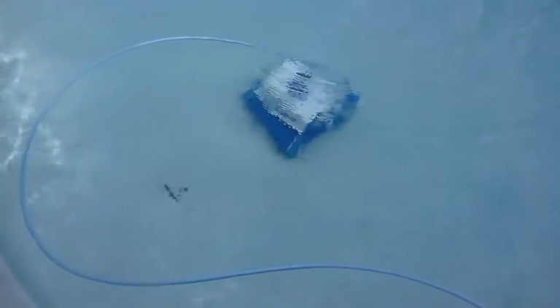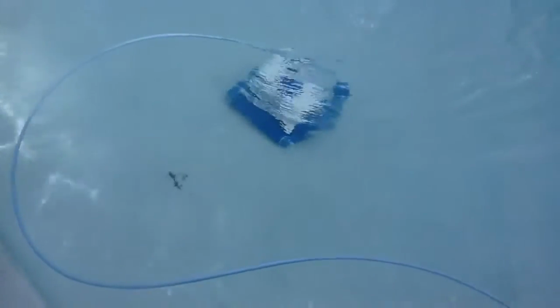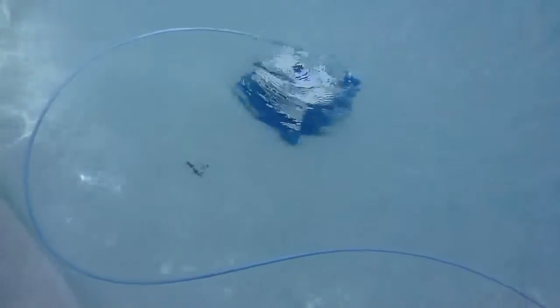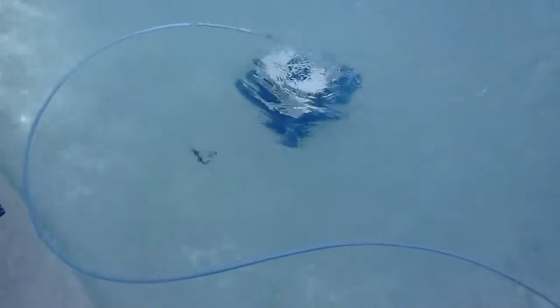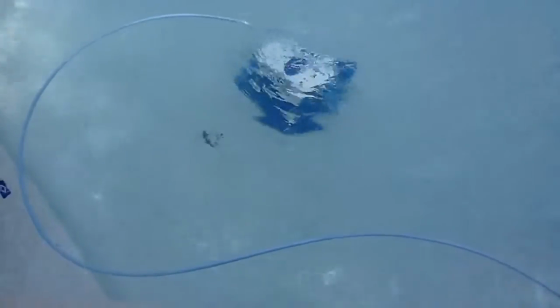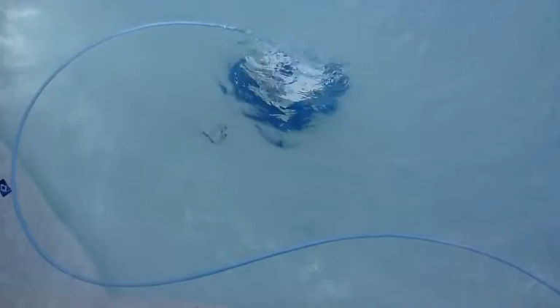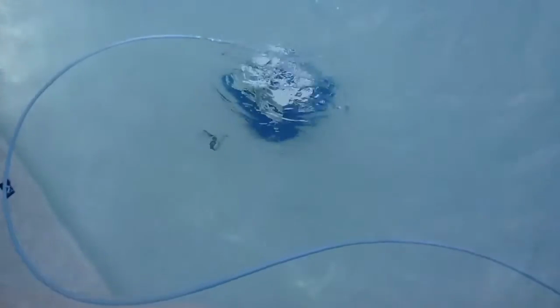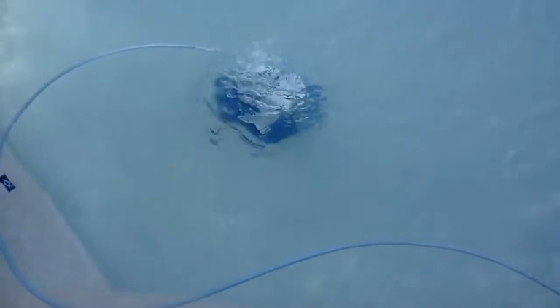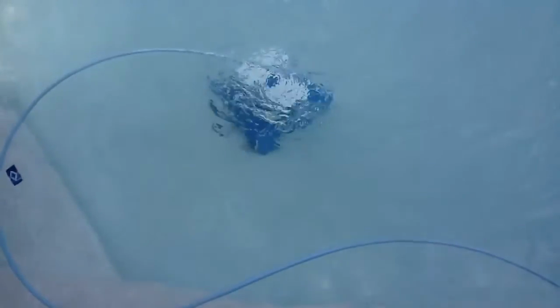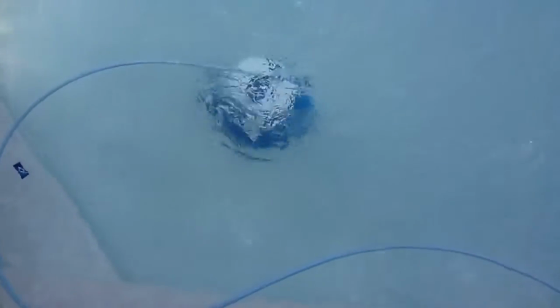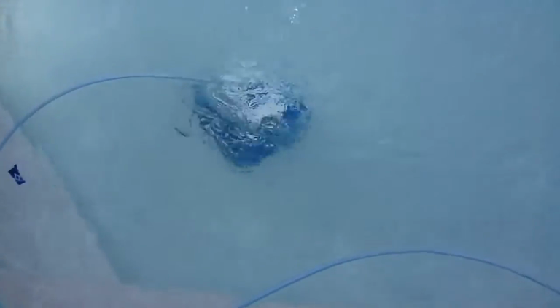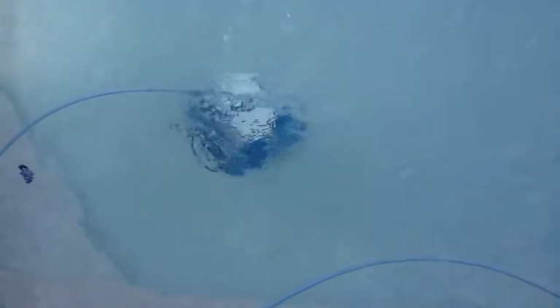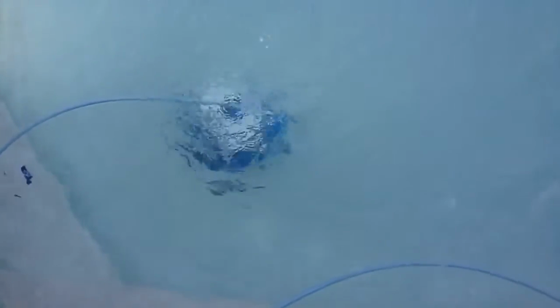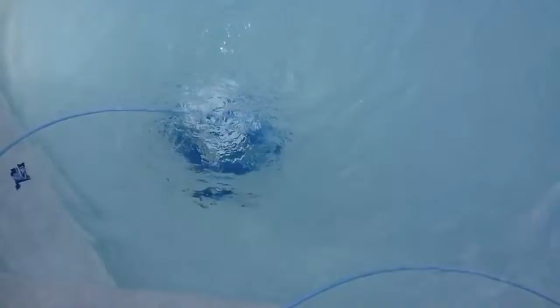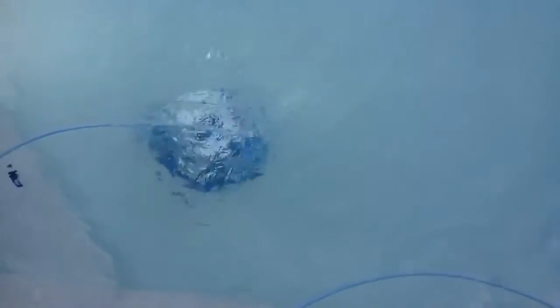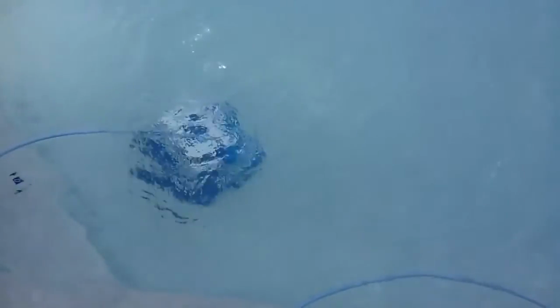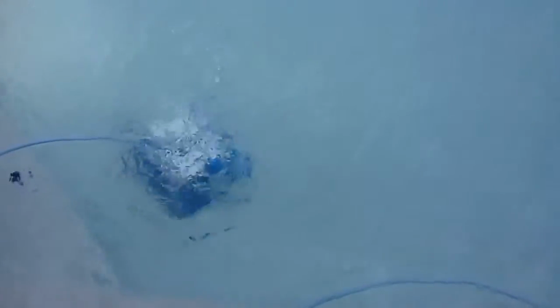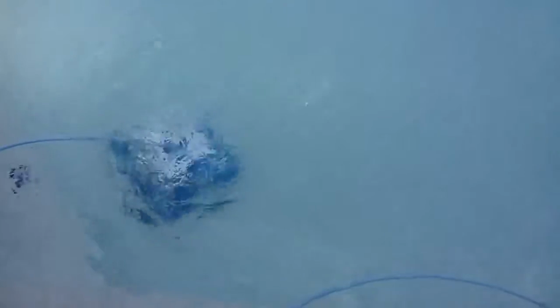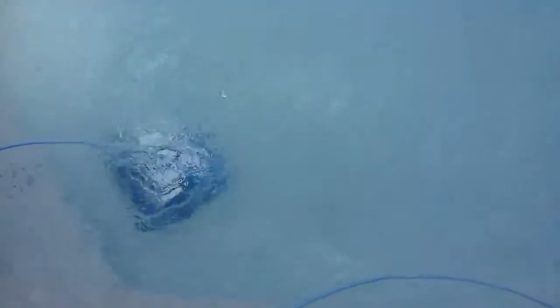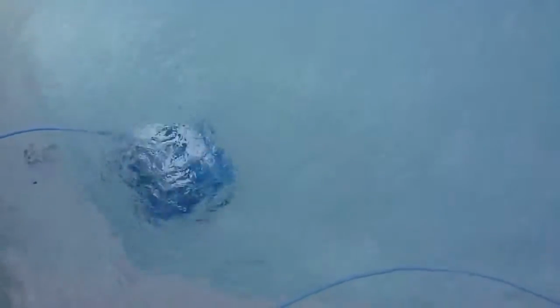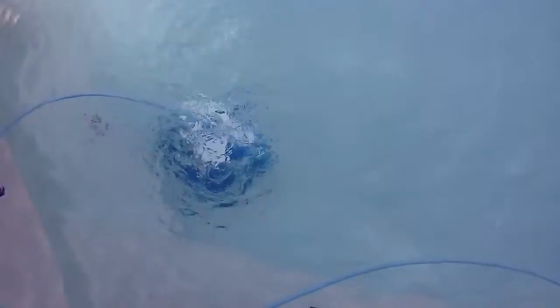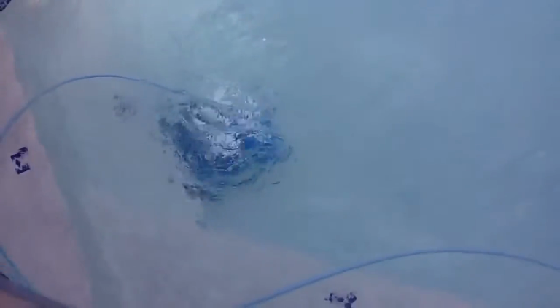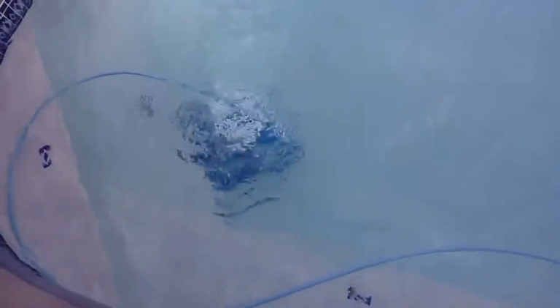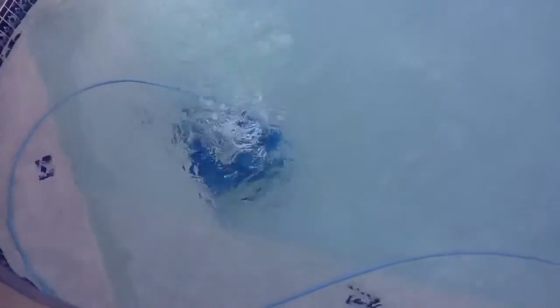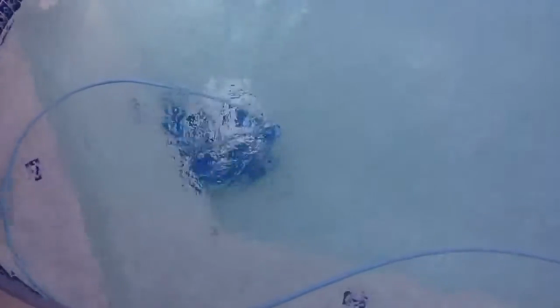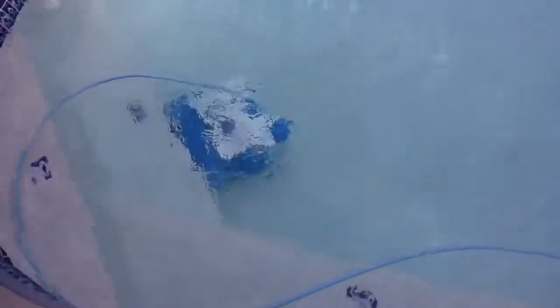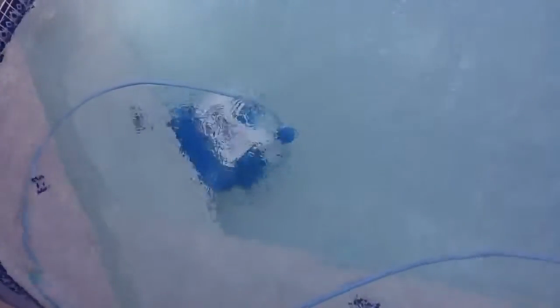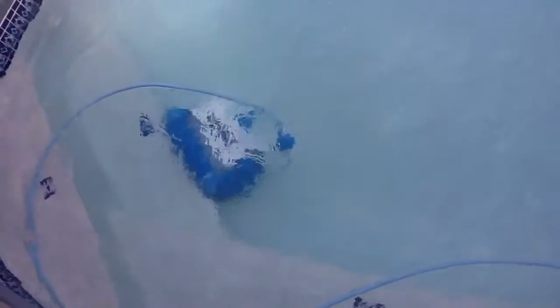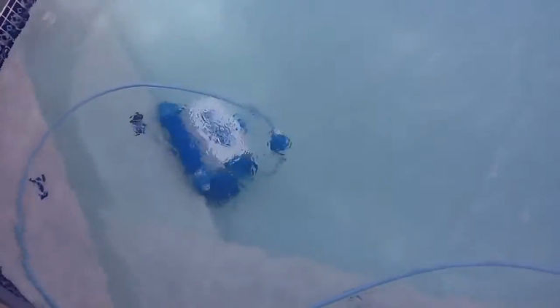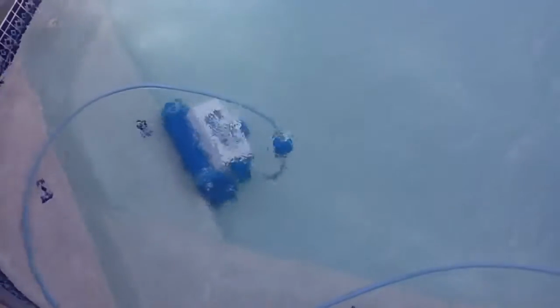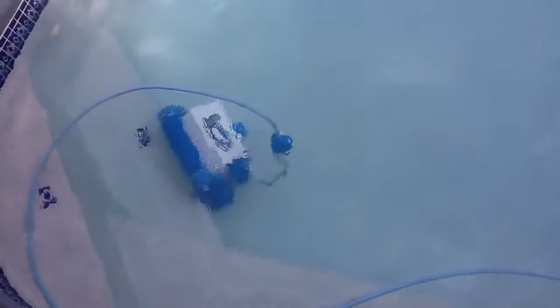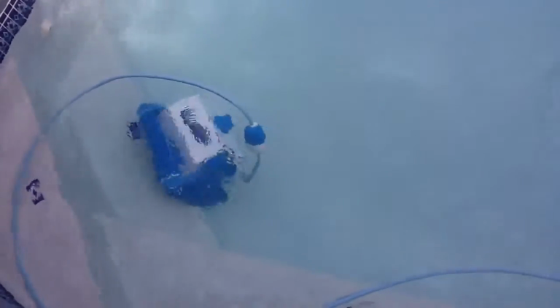And here's a good display of some debris that it's about to pick up. Voila, it works really good. I just recently cleaned the bag and now the suction power is really, really good.